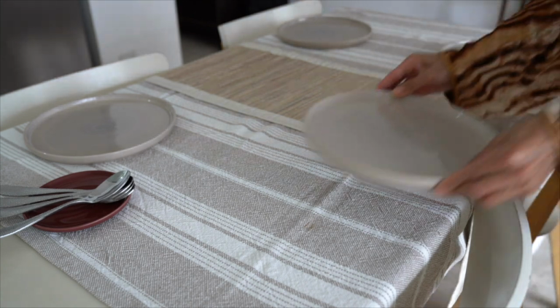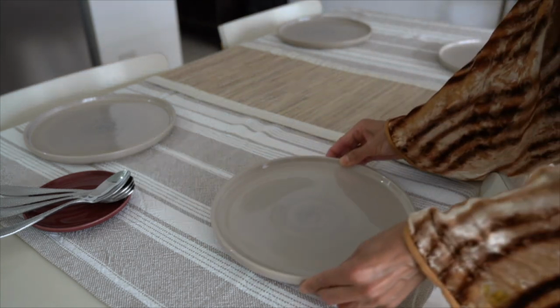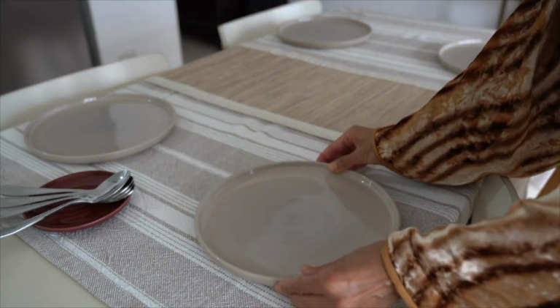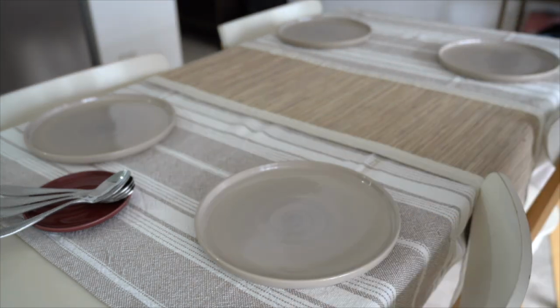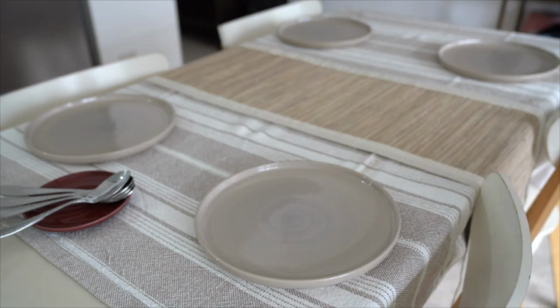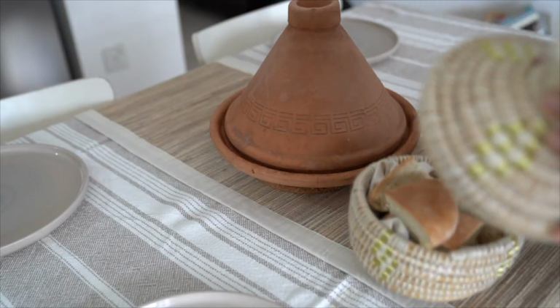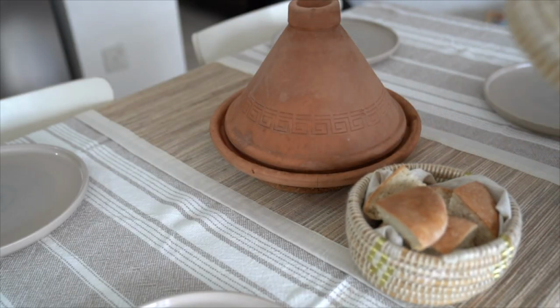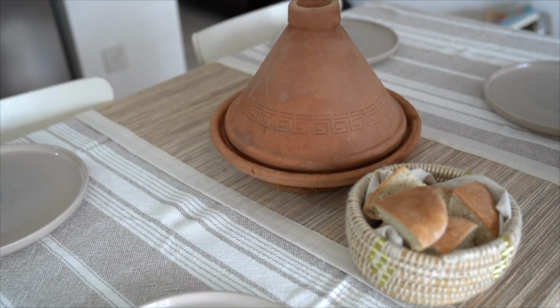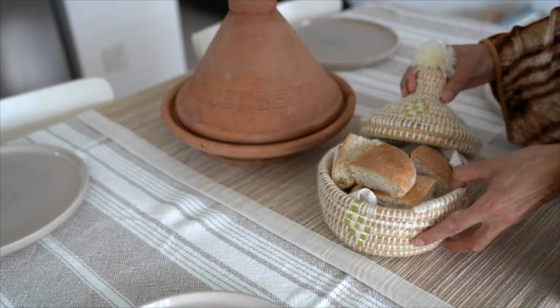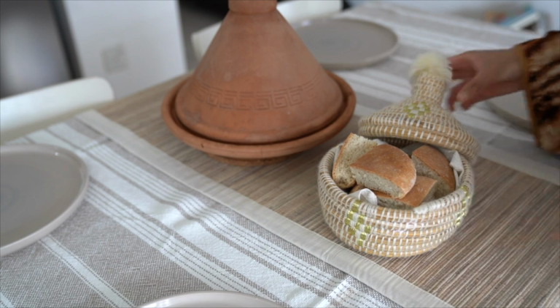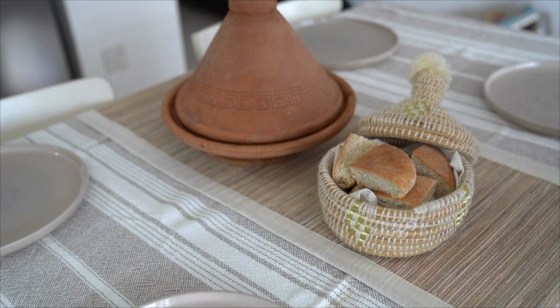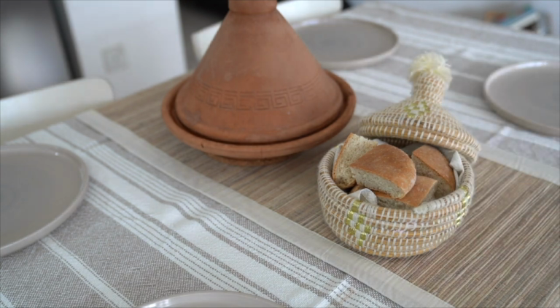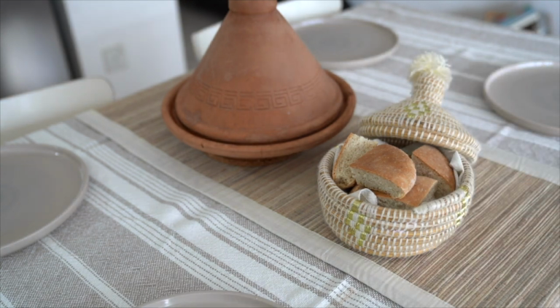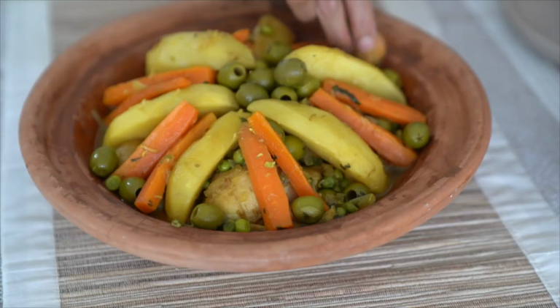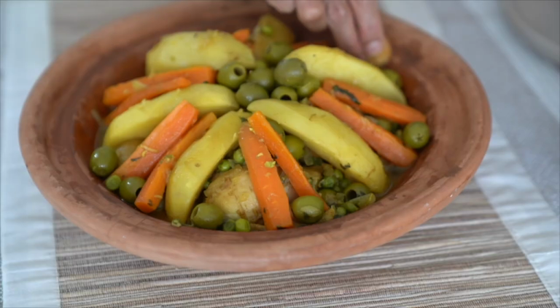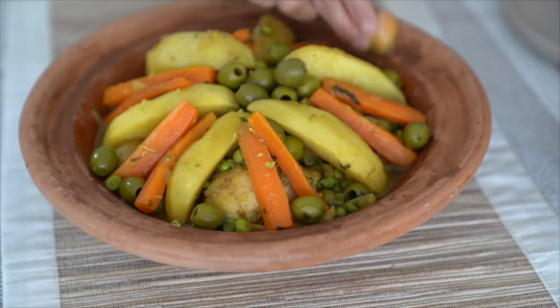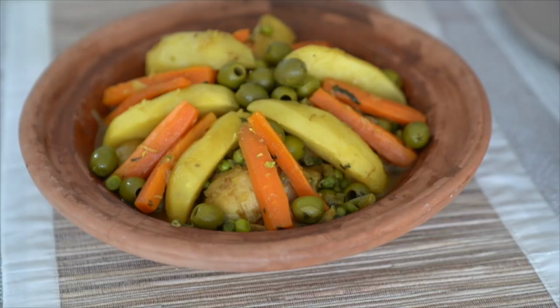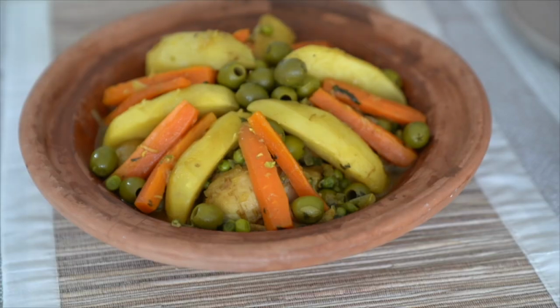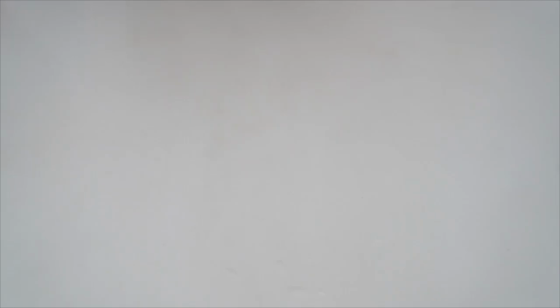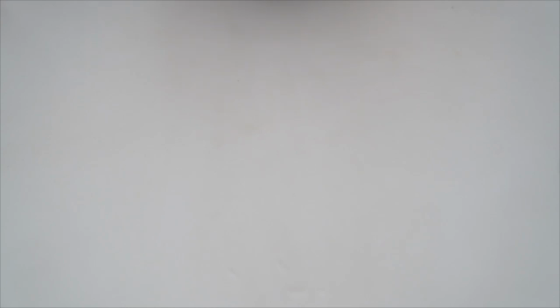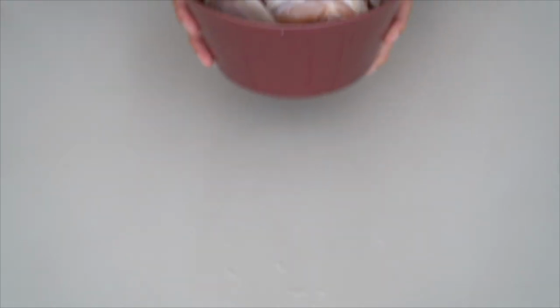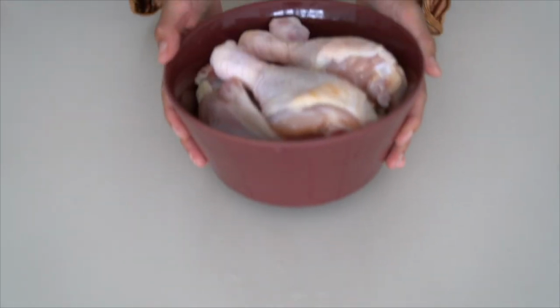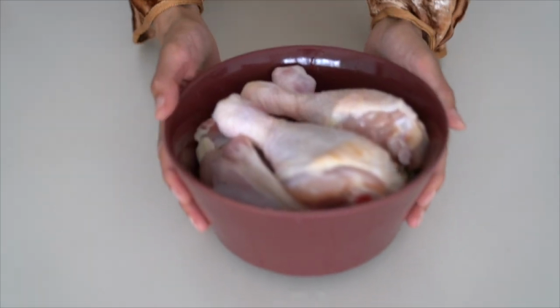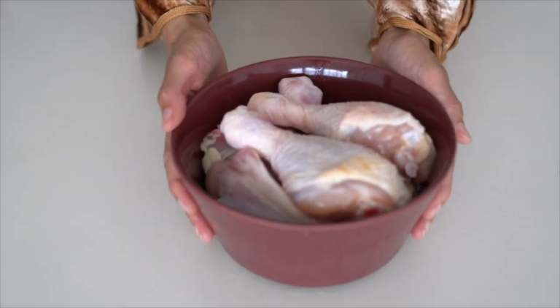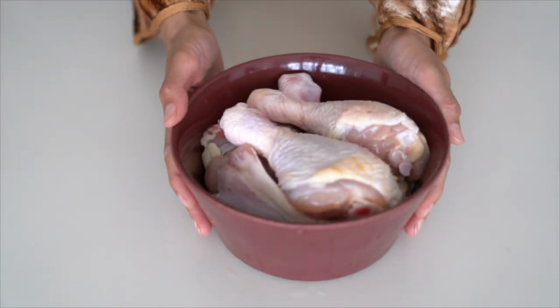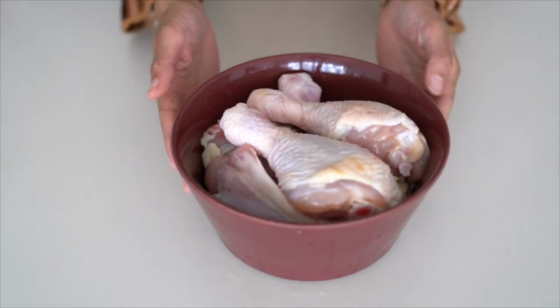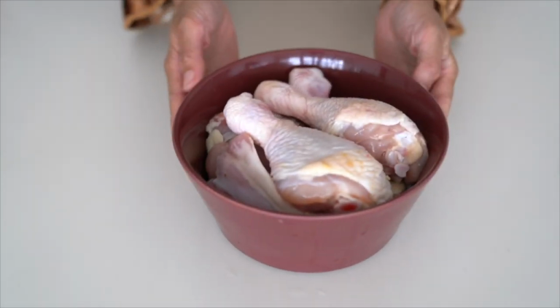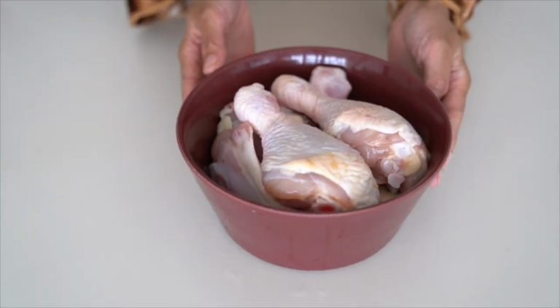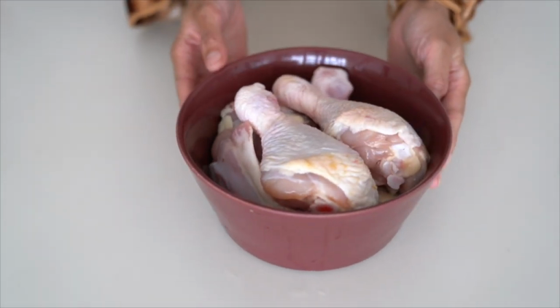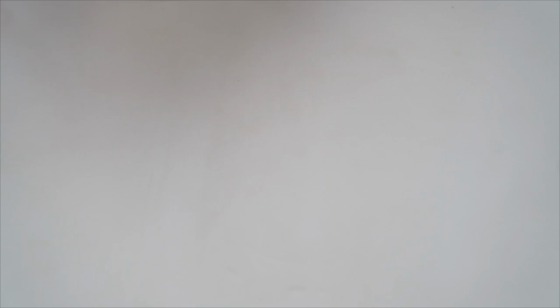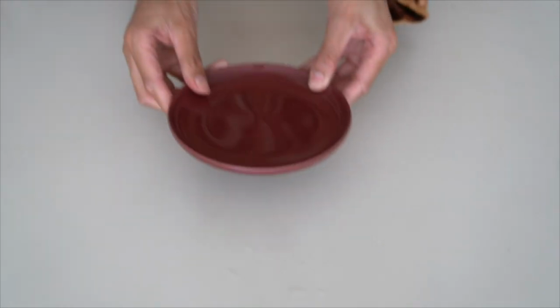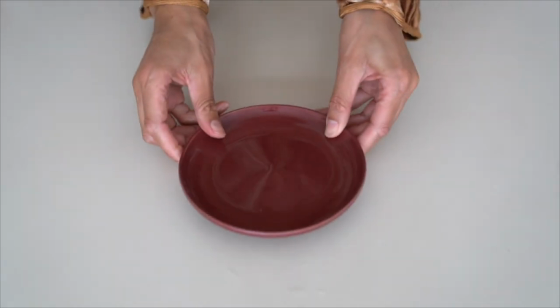Let's get started with the recipe. I decided to cook a chicken tagine with vegetables. Why a chicken tagine? Because I was eating this dish almost every day when I was young. We will need some chicken and a lot of spices.